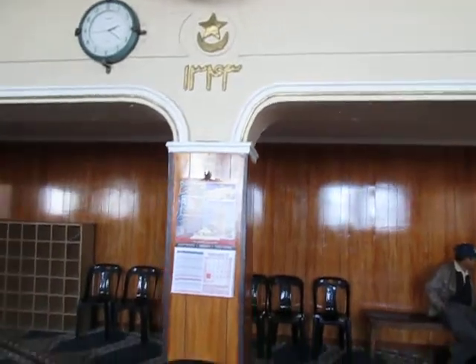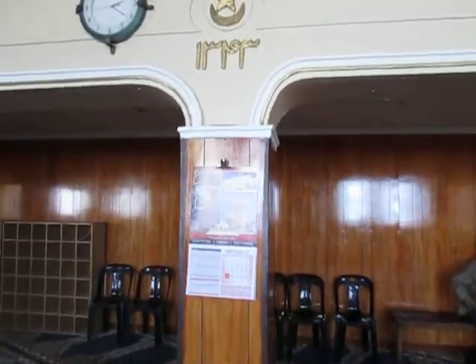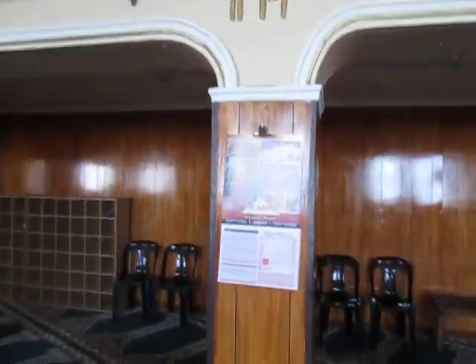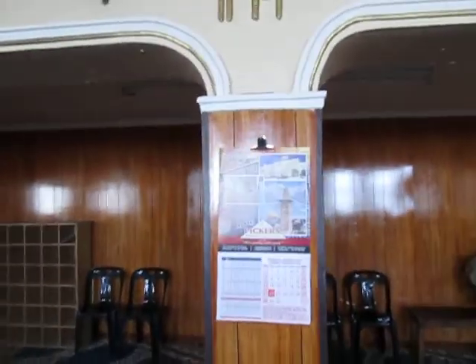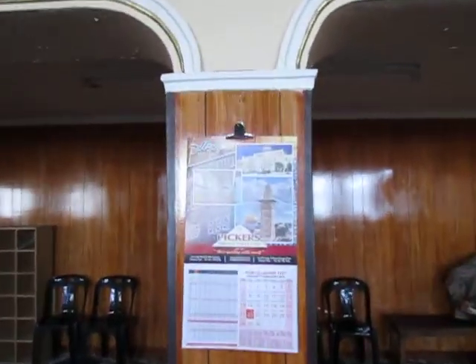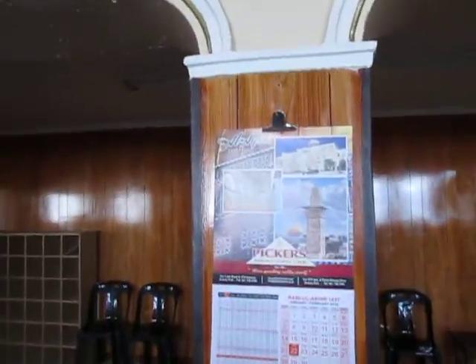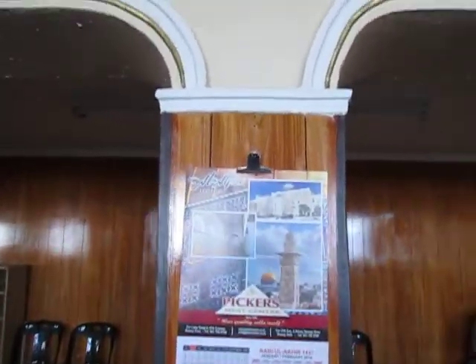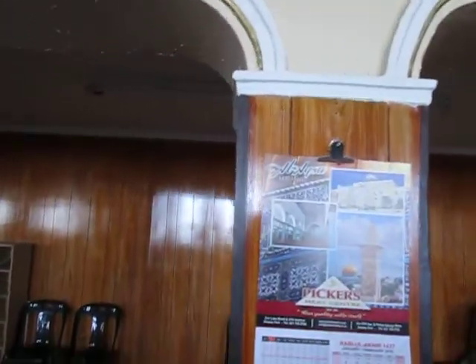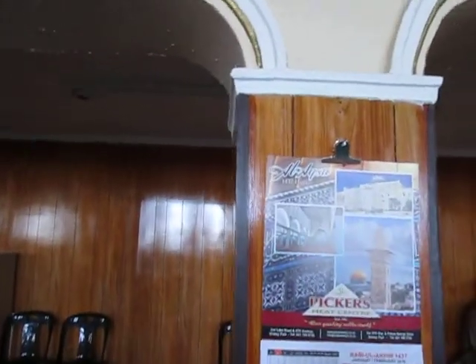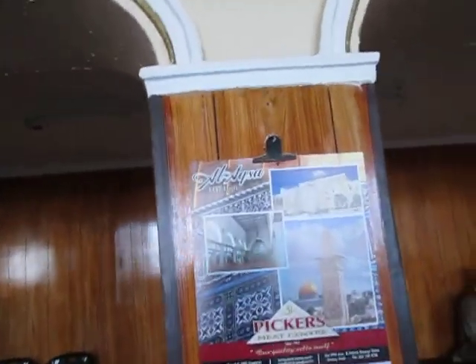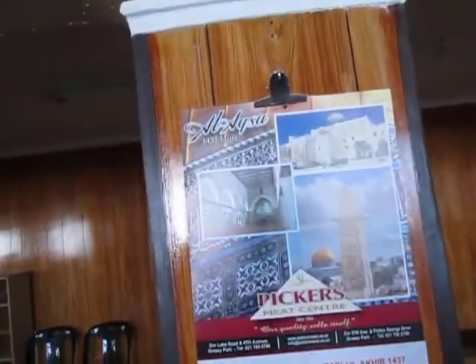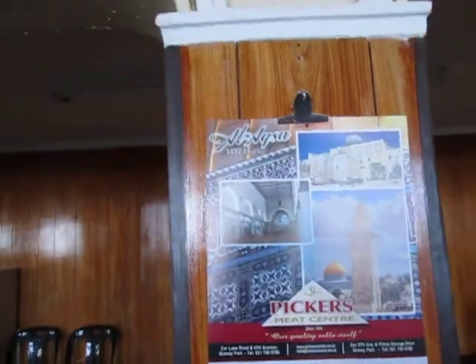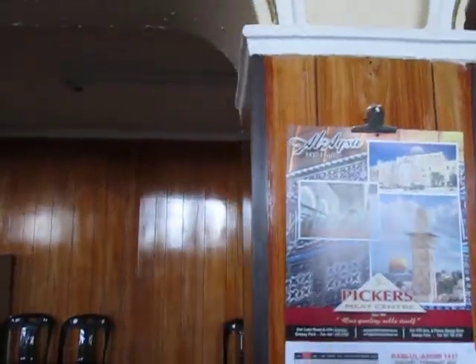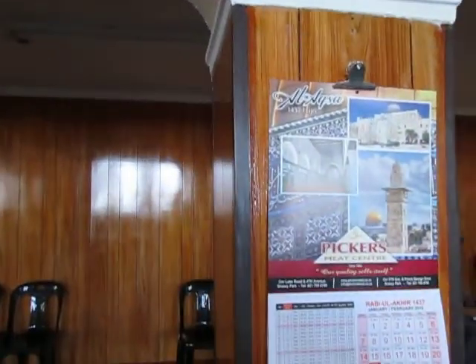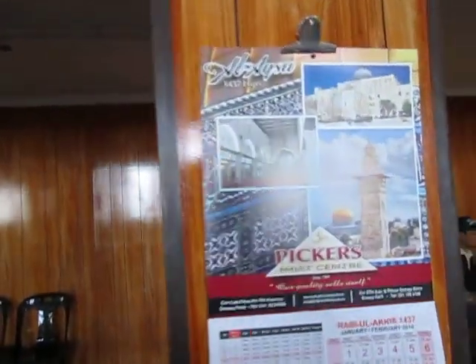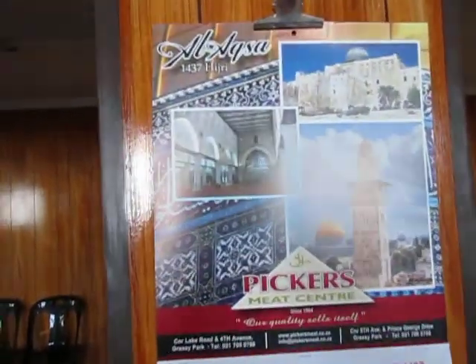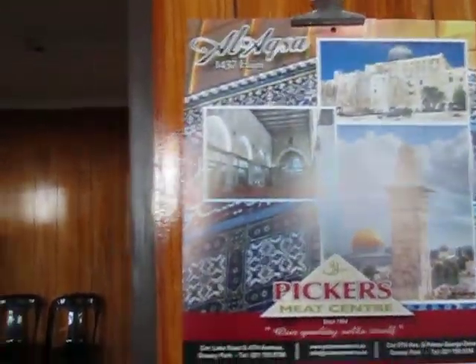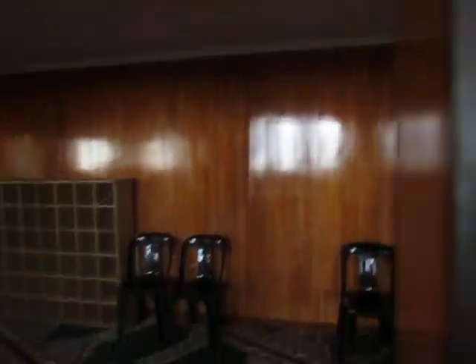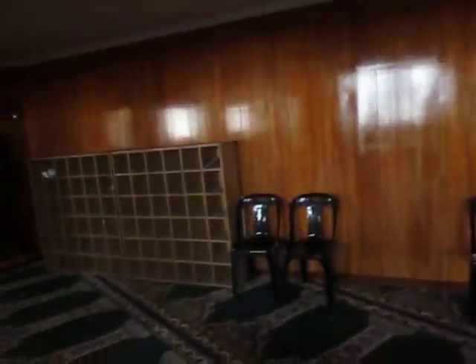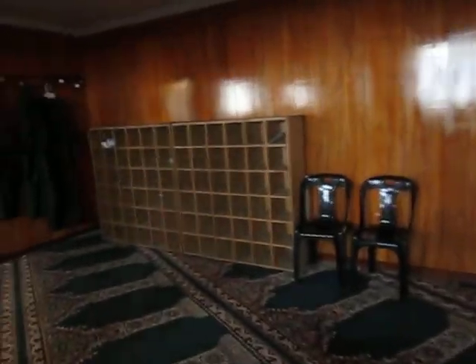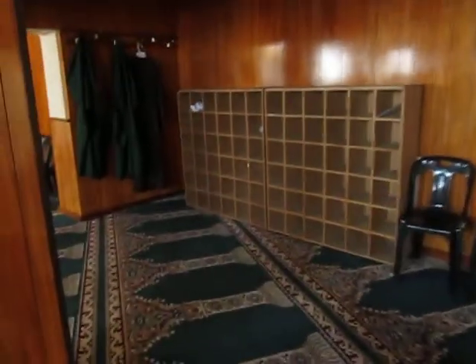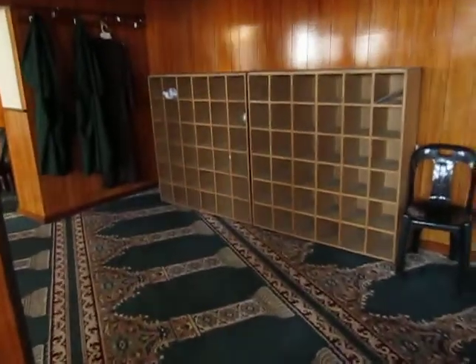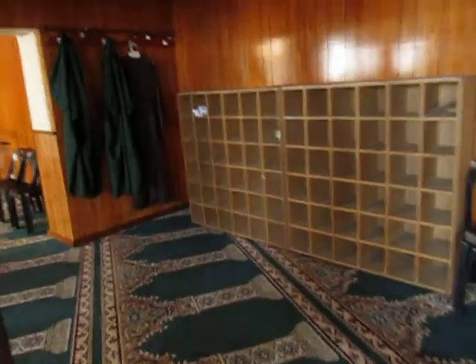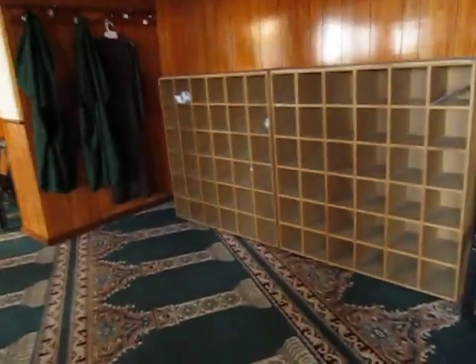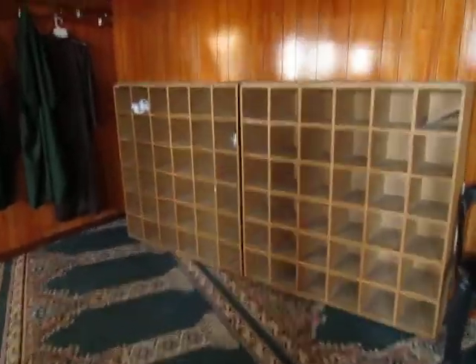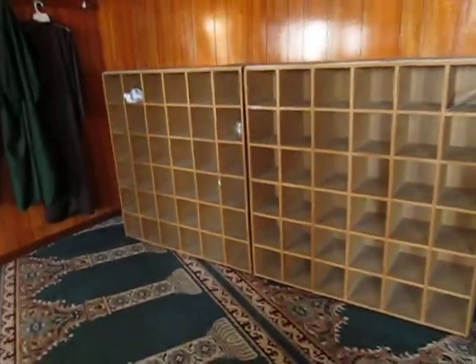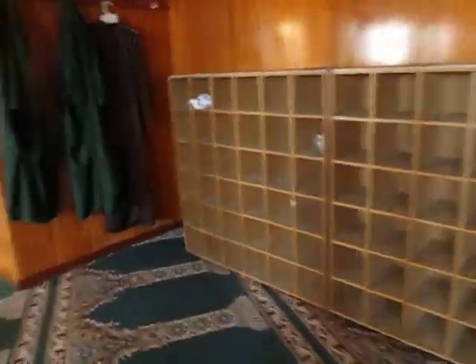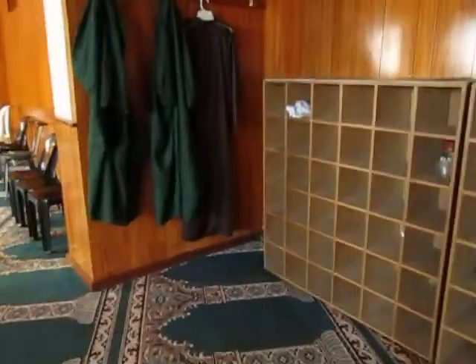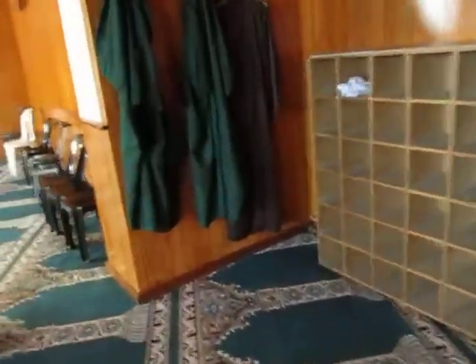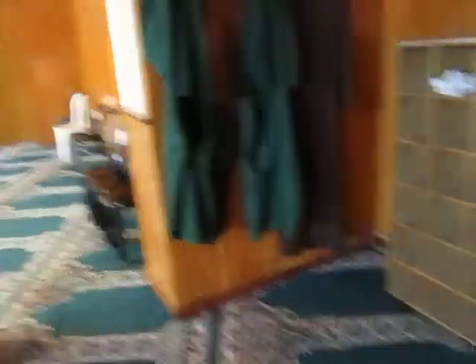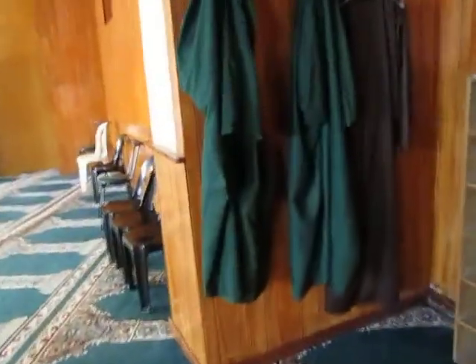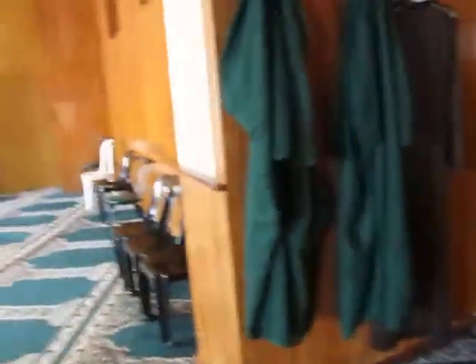This was built in 1929, something like that. It has got good facilities like shoe racks and coats for ladies most probably.